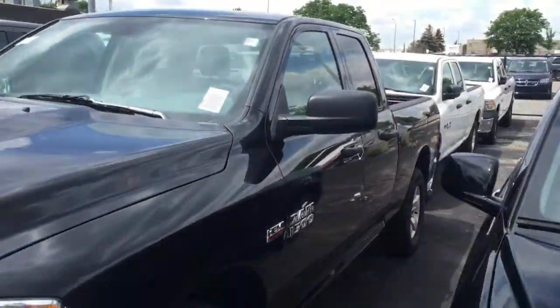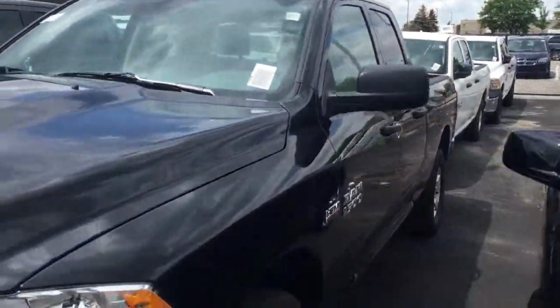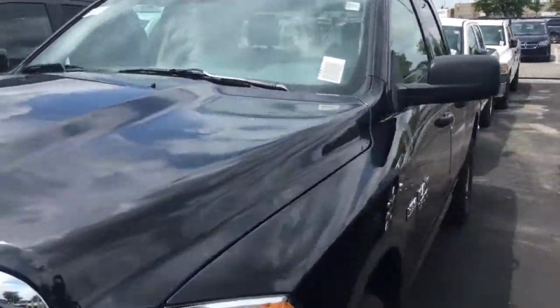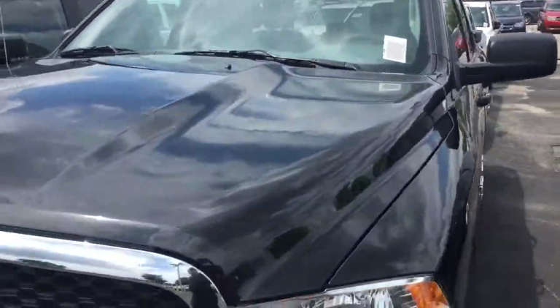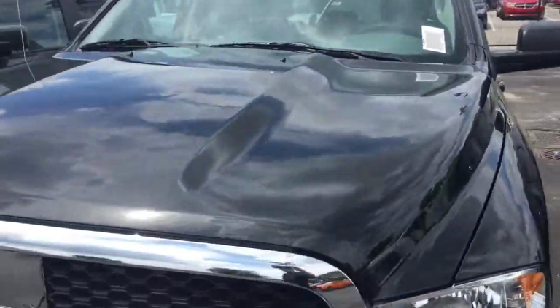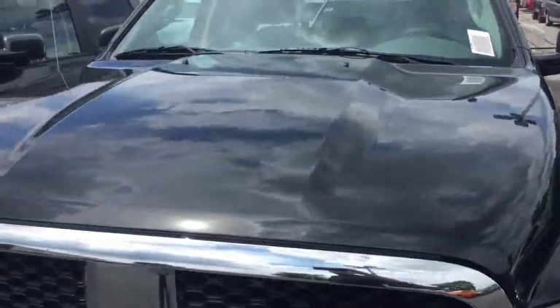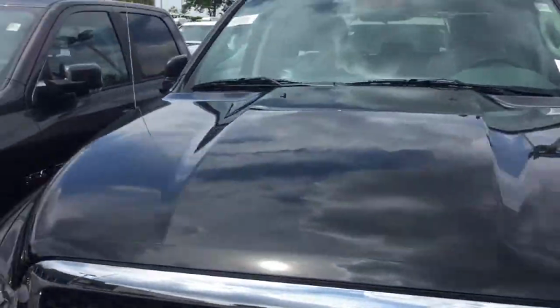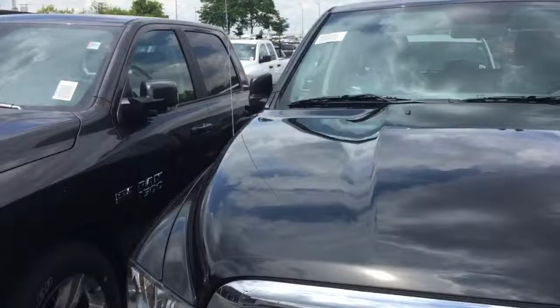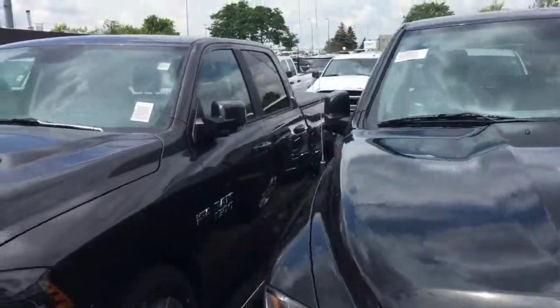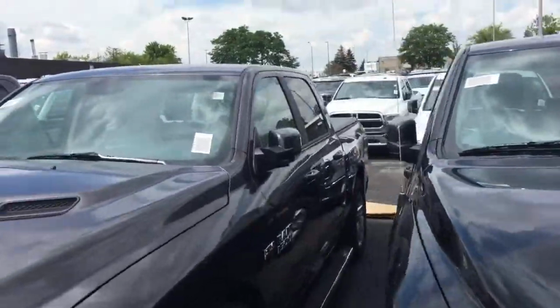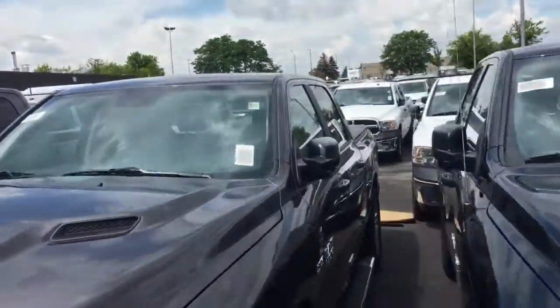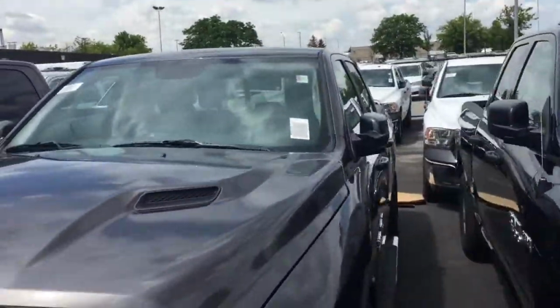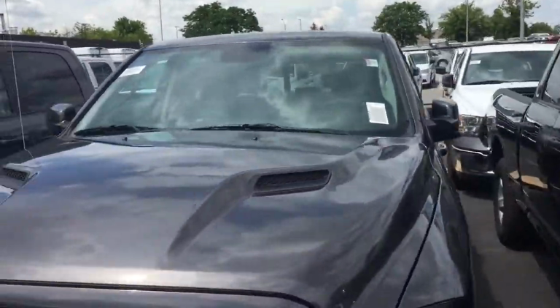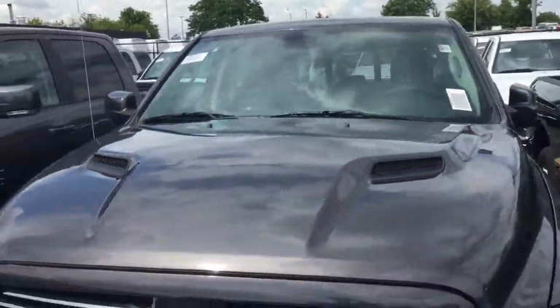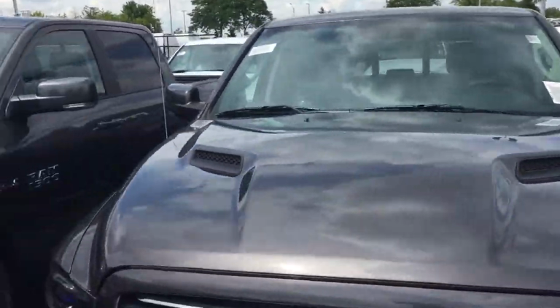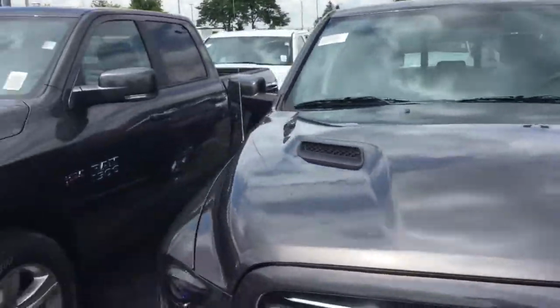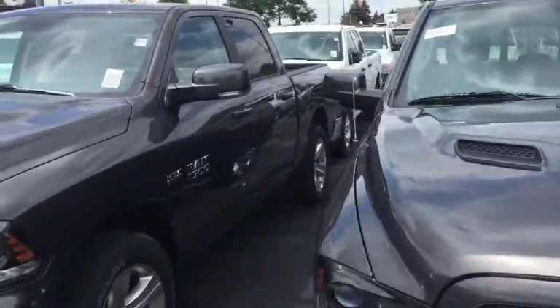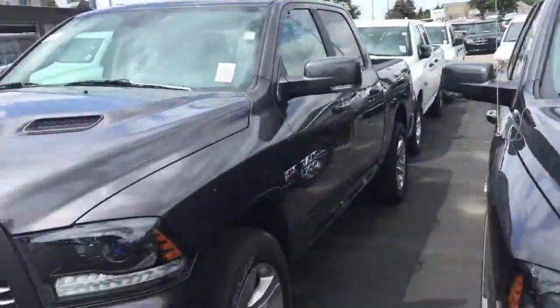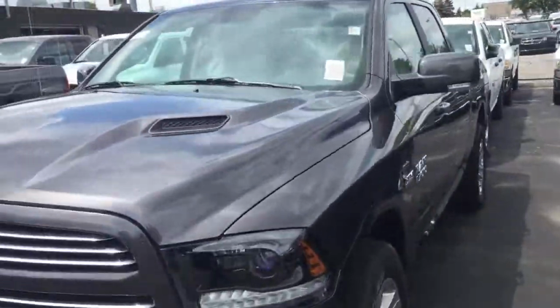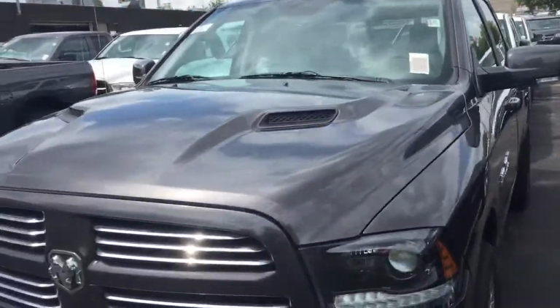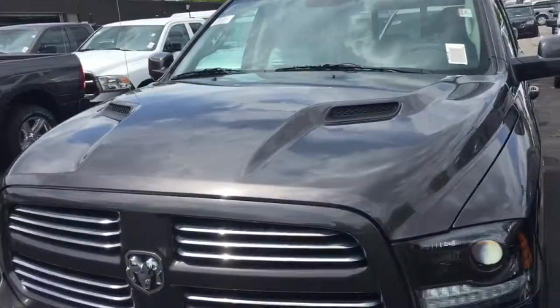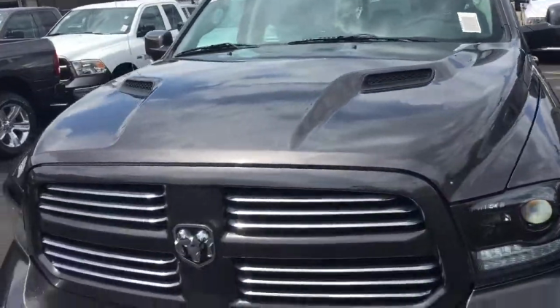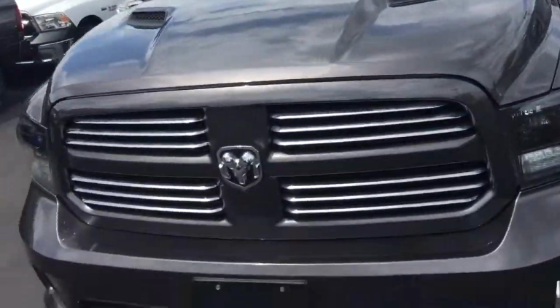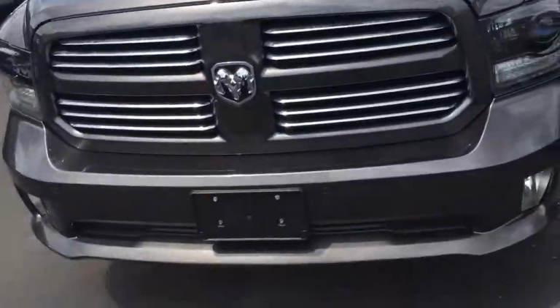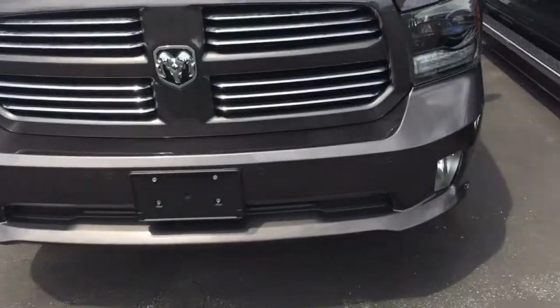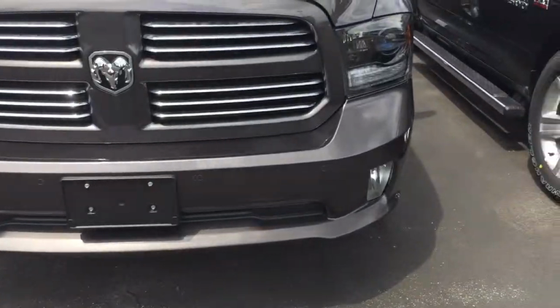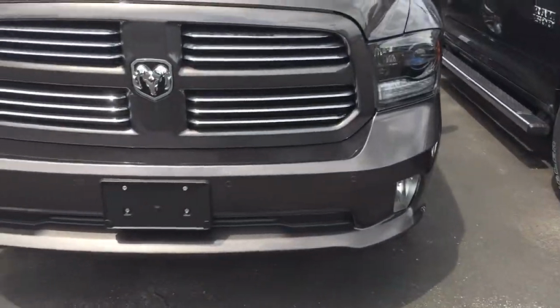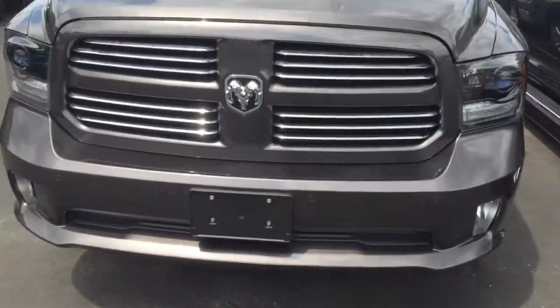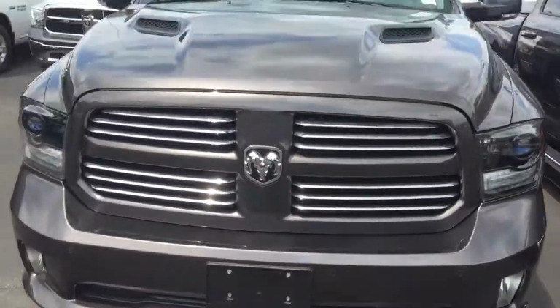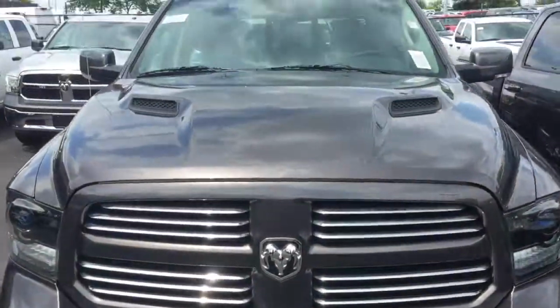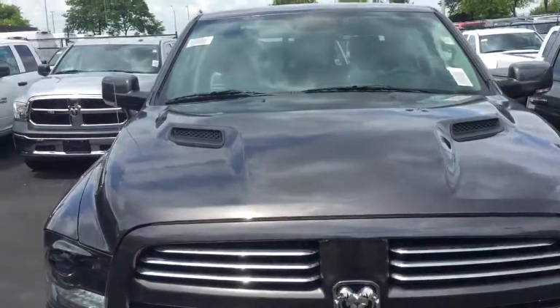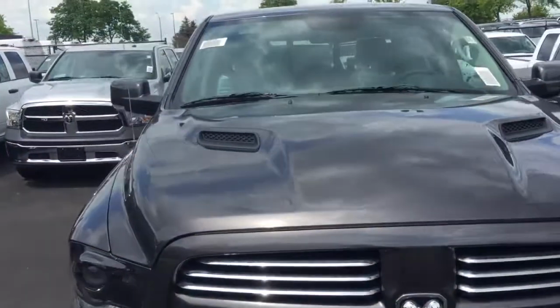Here's the black one, same configuration. We have a really big supply of crew cabs as well, and if you want something like this, we have a sport model — you can see by the monotone bumper and the sport hood.